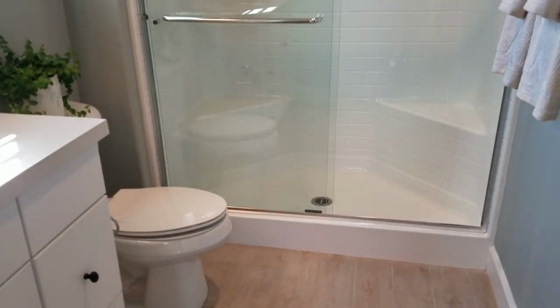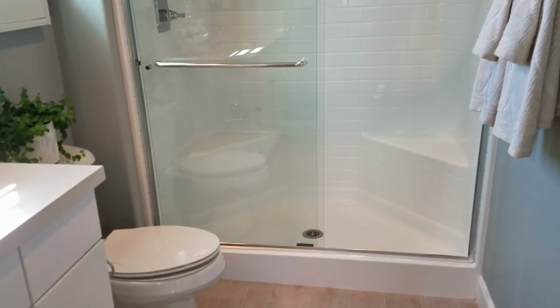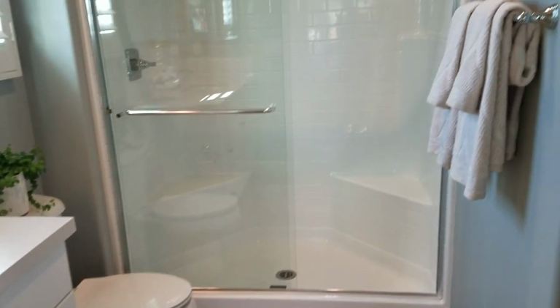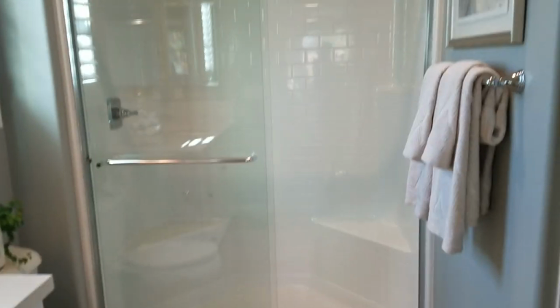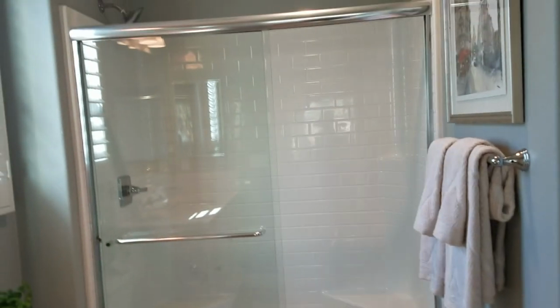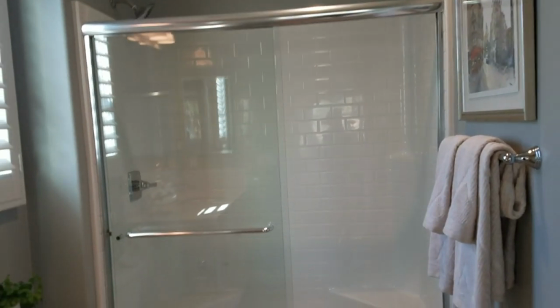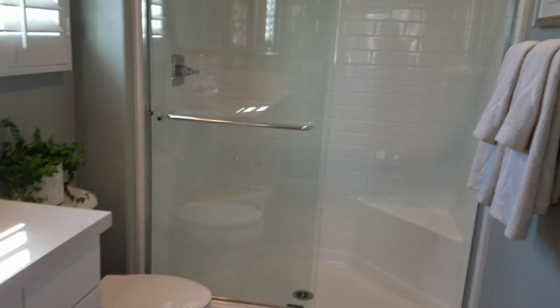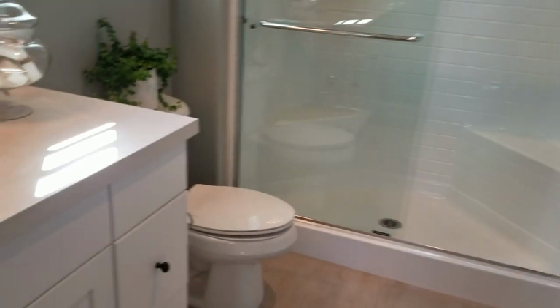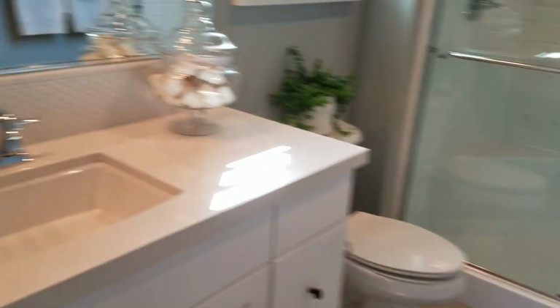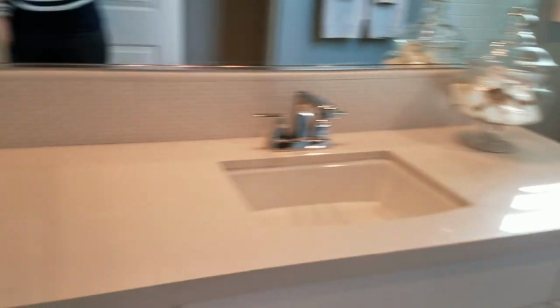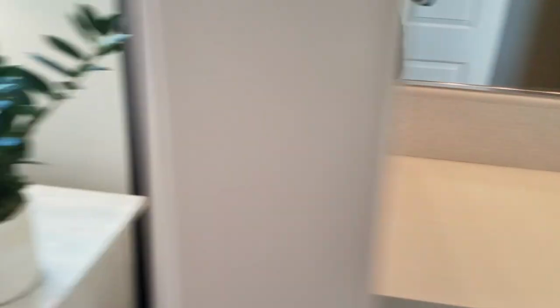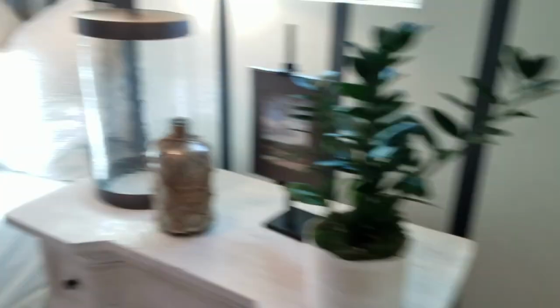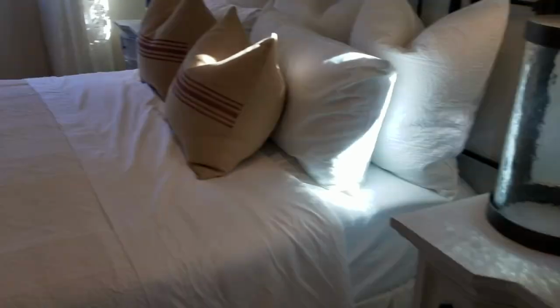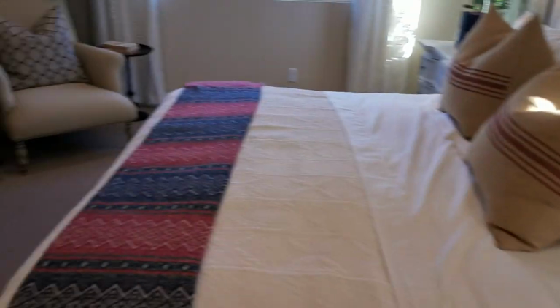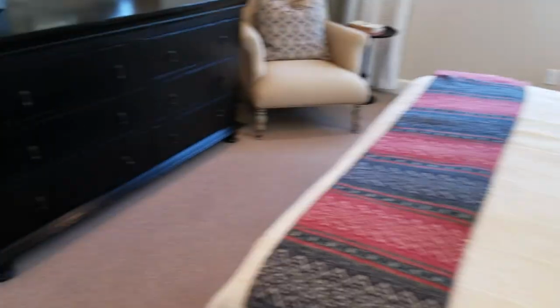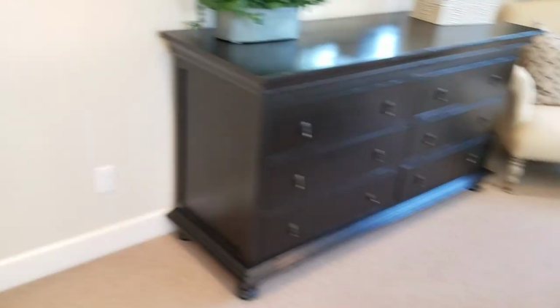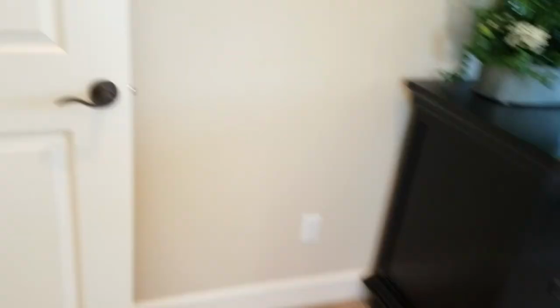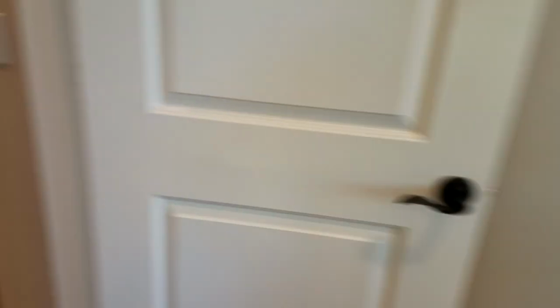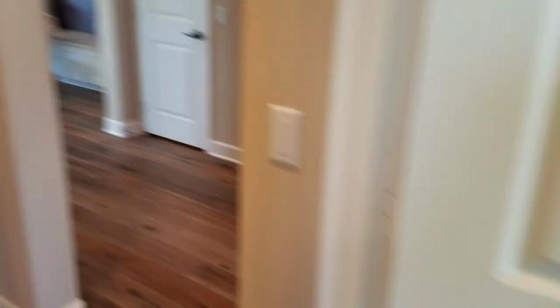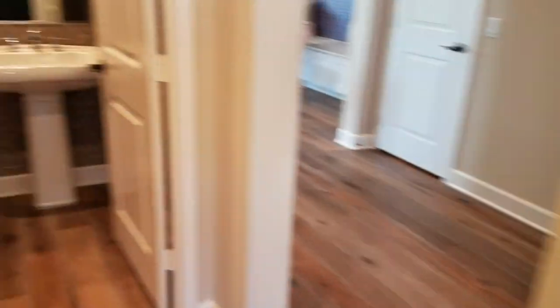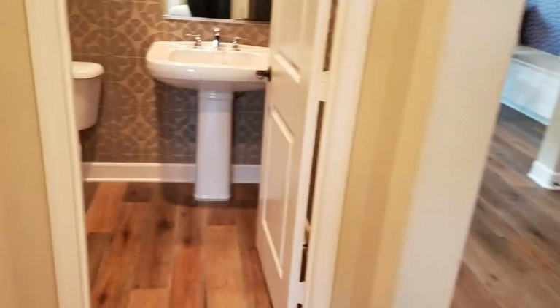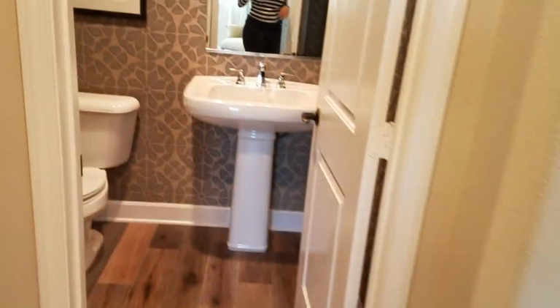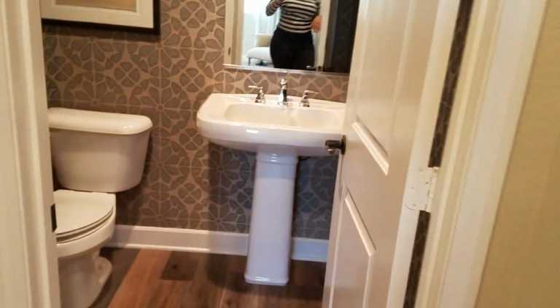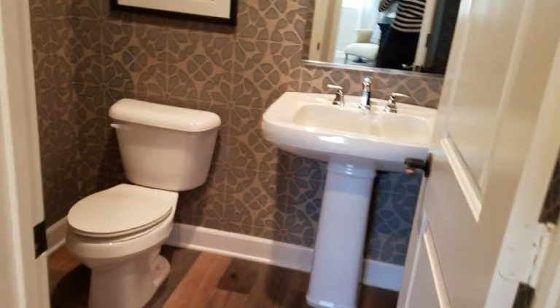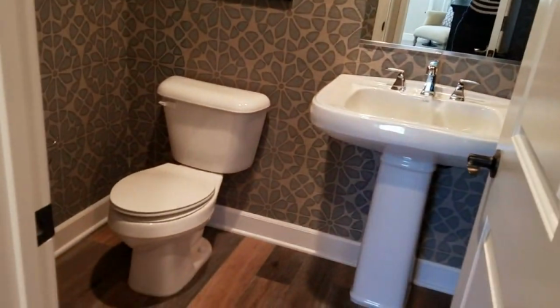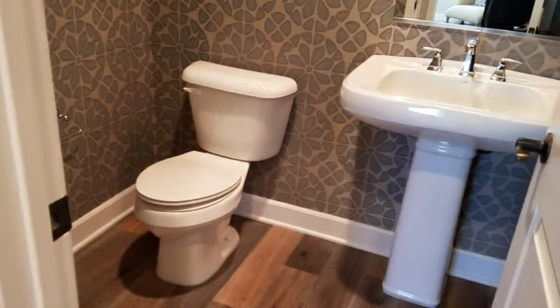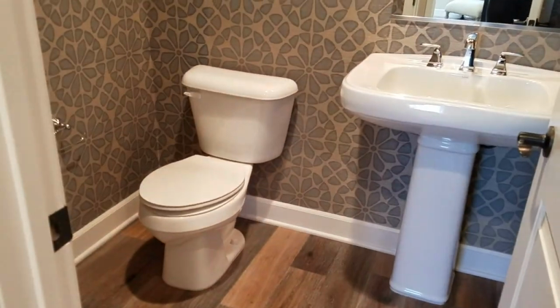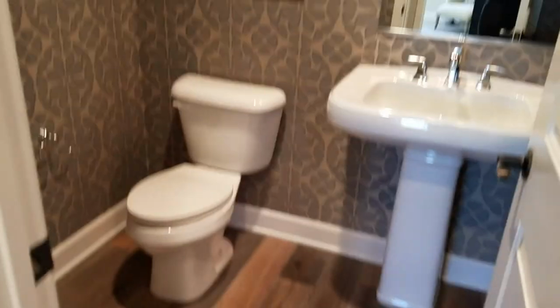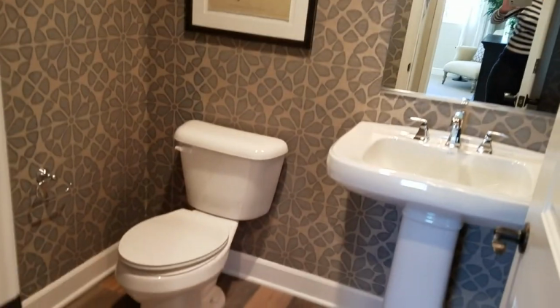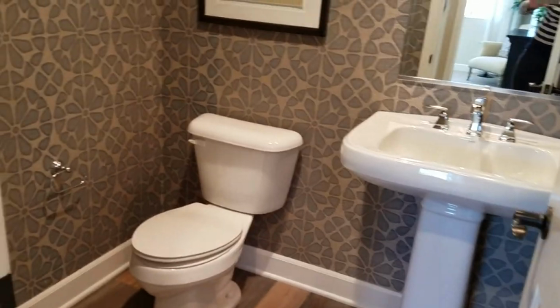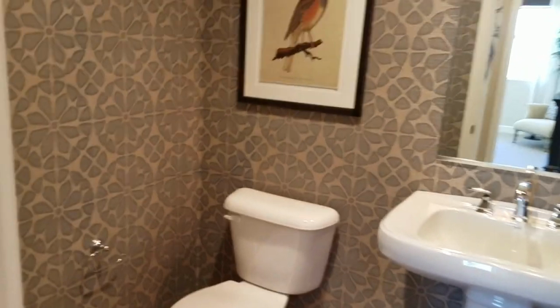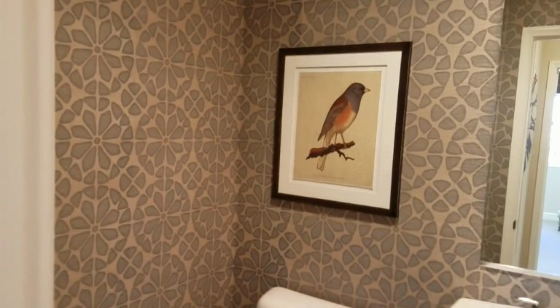It doesn't have a tub, so you only get to take showers. Good size room. Here is the bathroom — basically the half bath for when you have guests over.